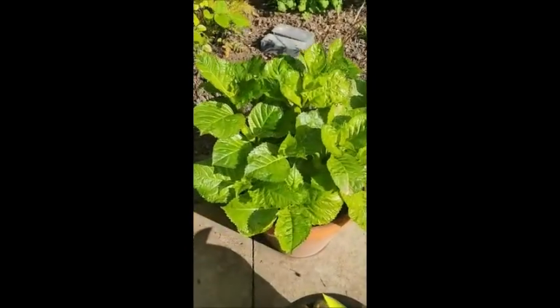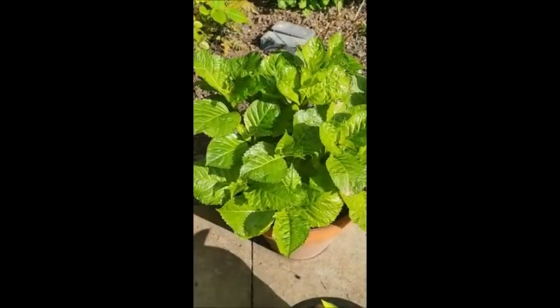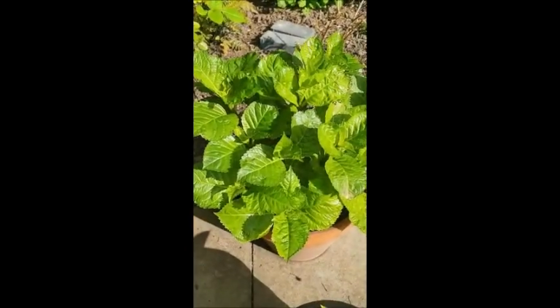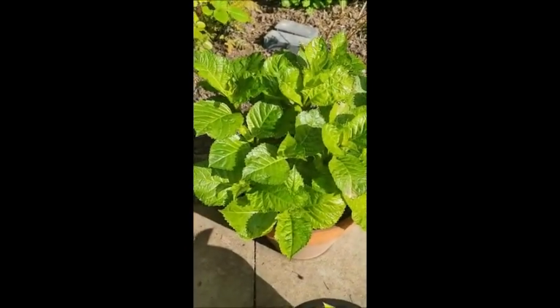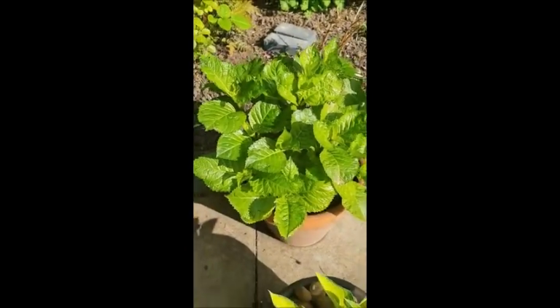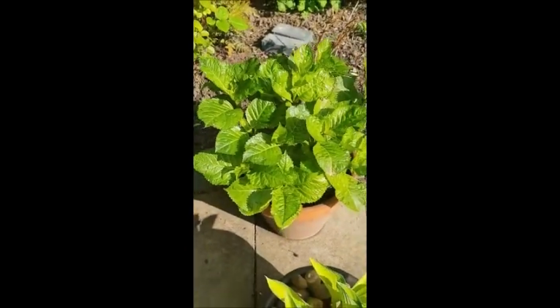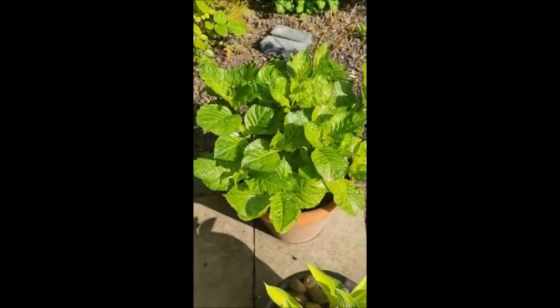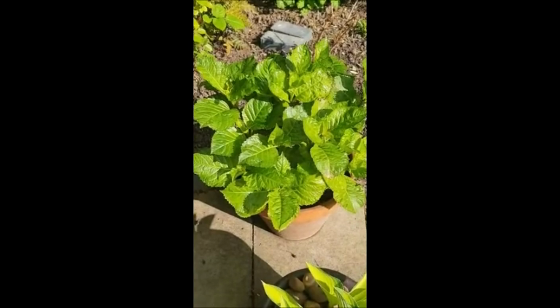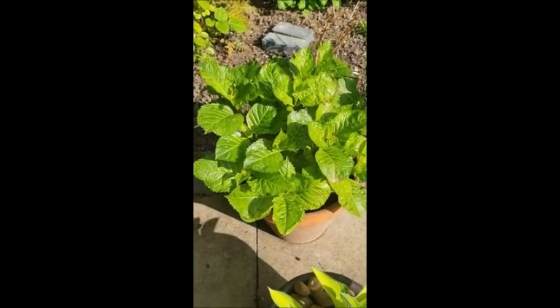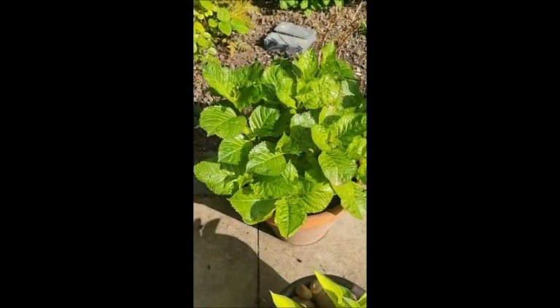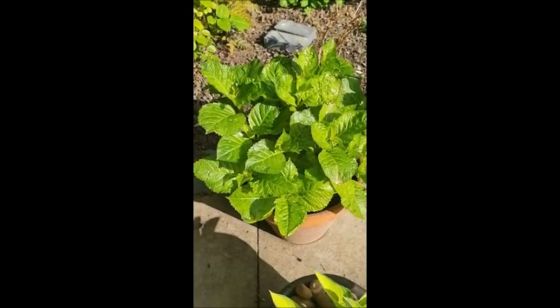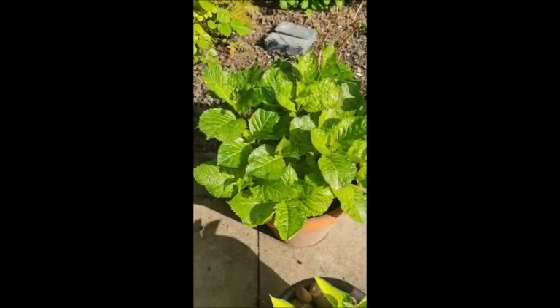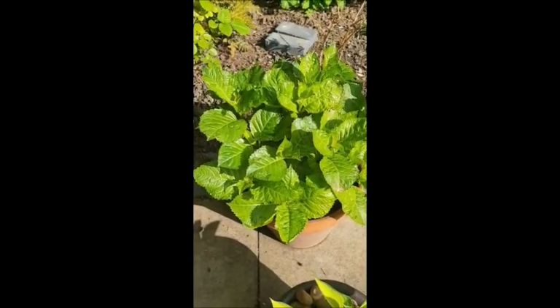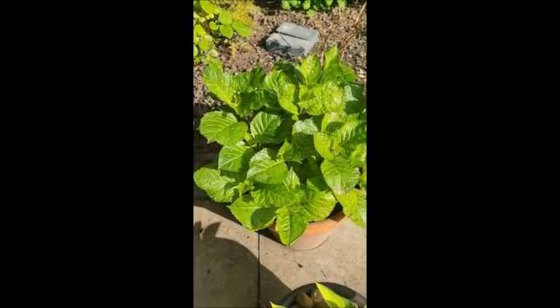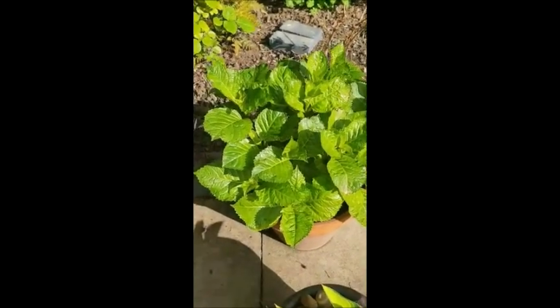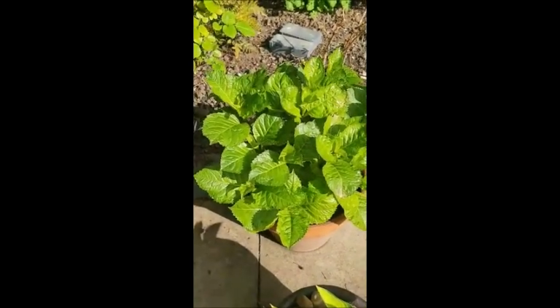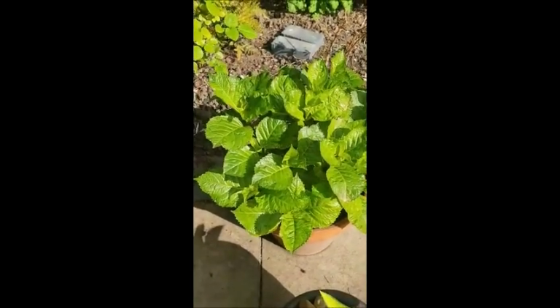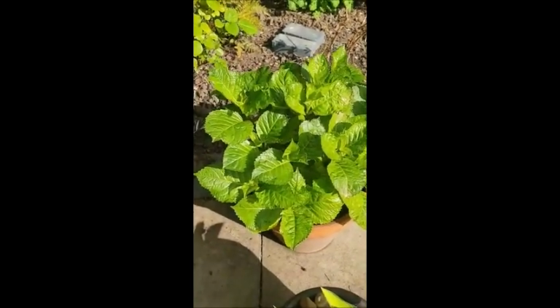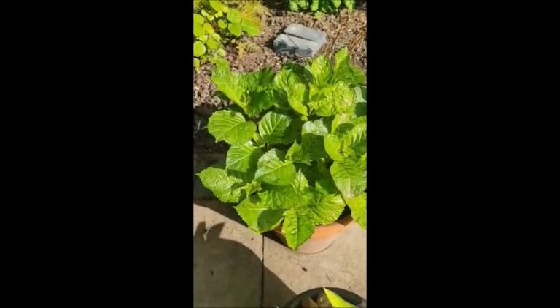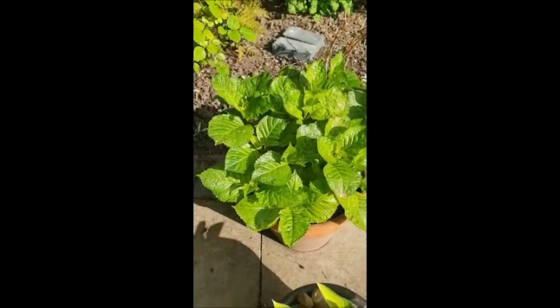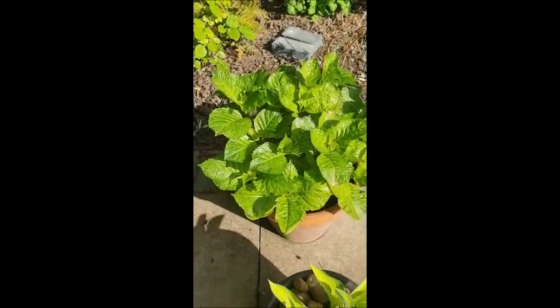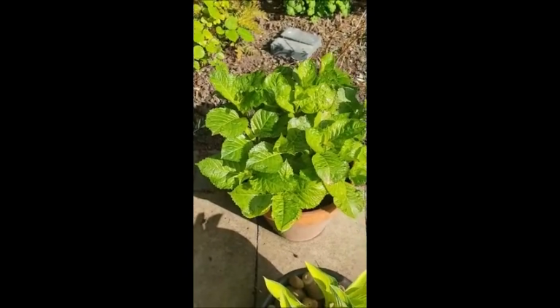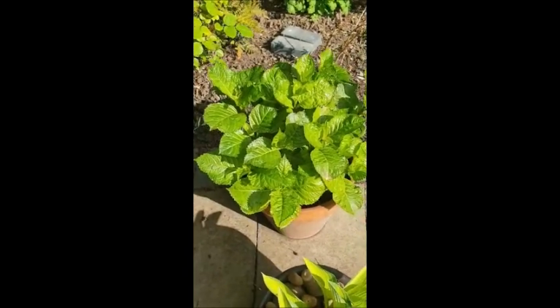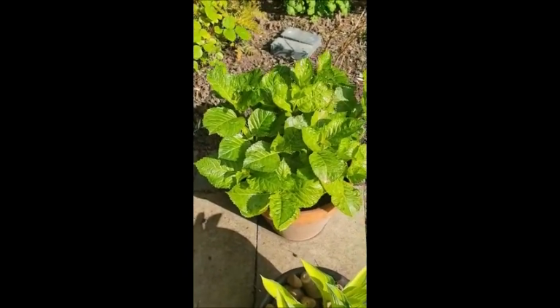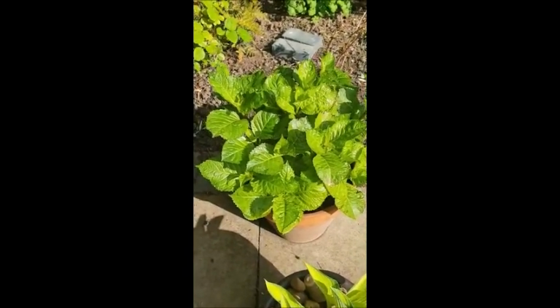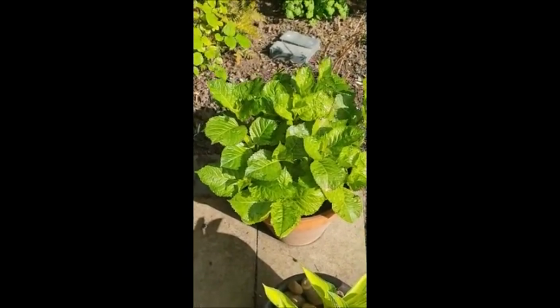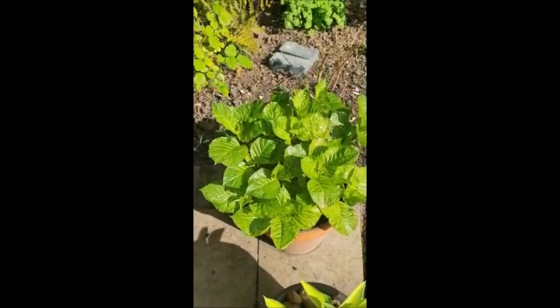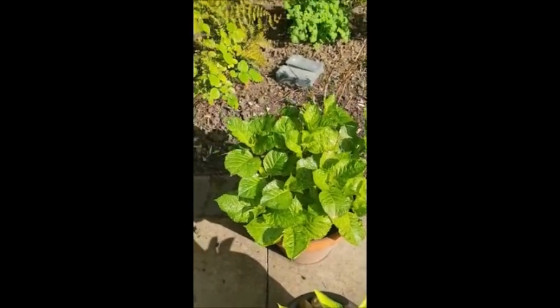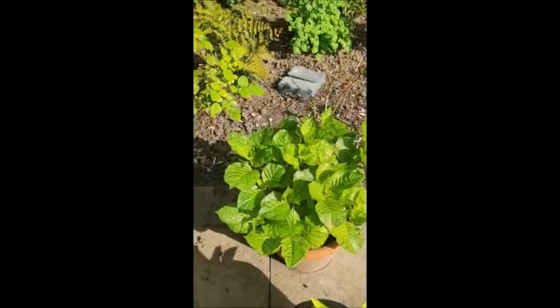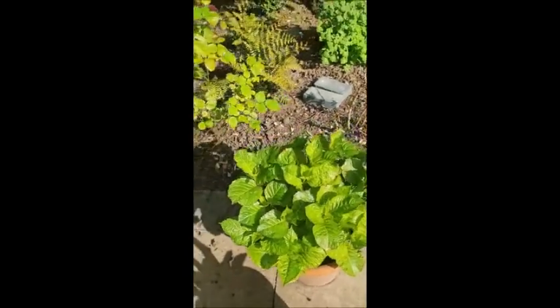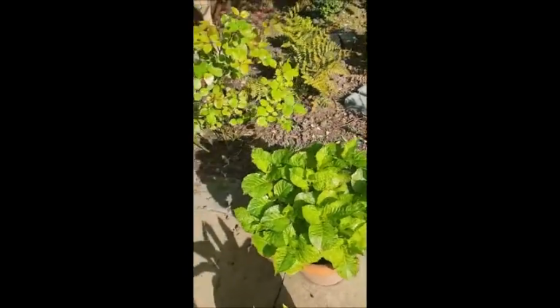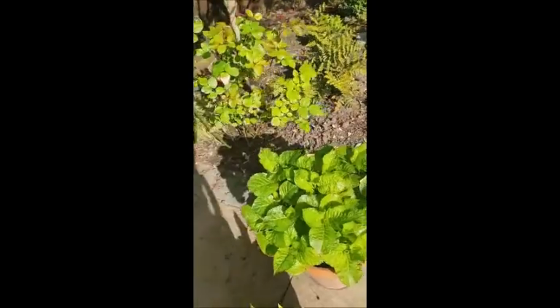This is the hydrangea that I rescued. I bought it from a shop and it was practically dead, but I could just see some green shoots at the bottom. Look at that — that's gorgeous now. So I can't wait for that to flower.